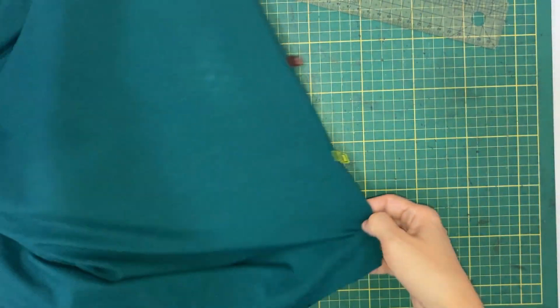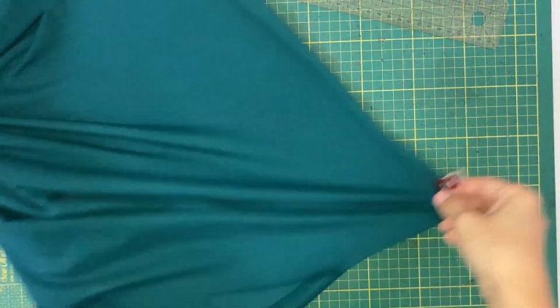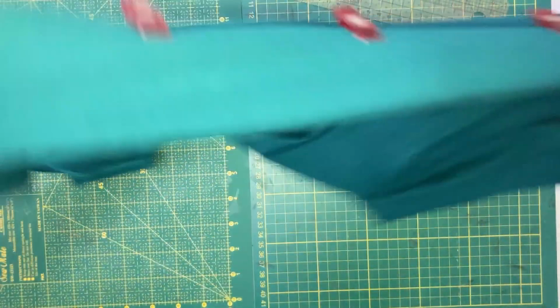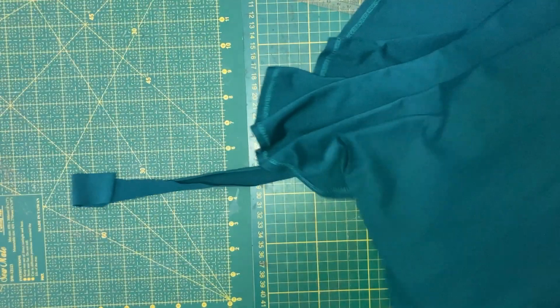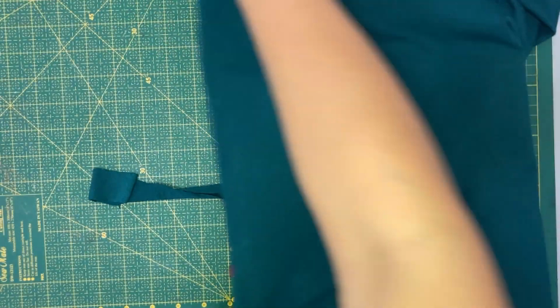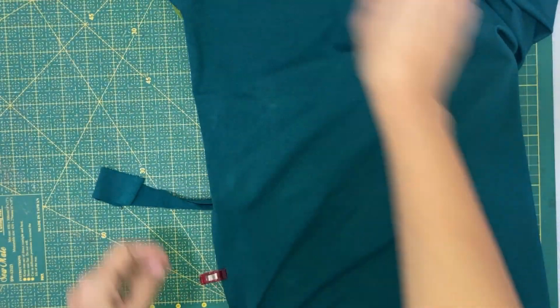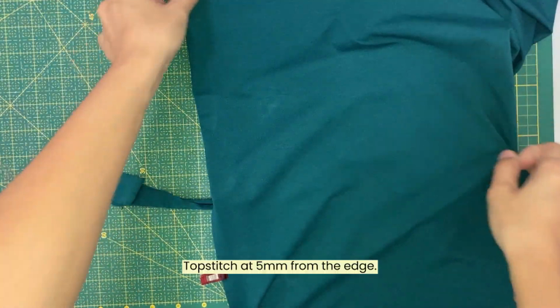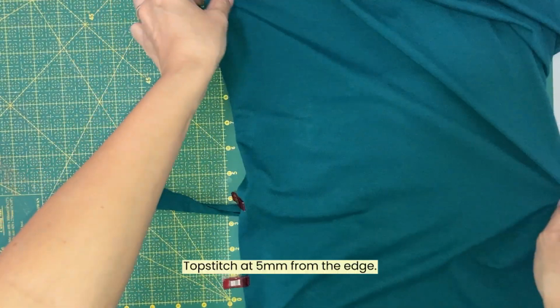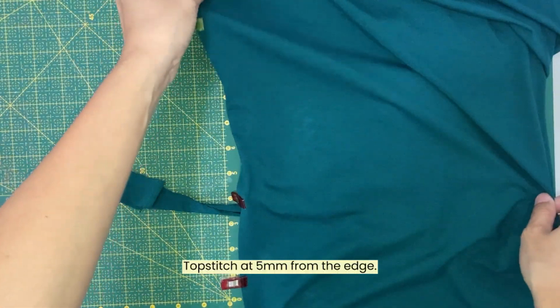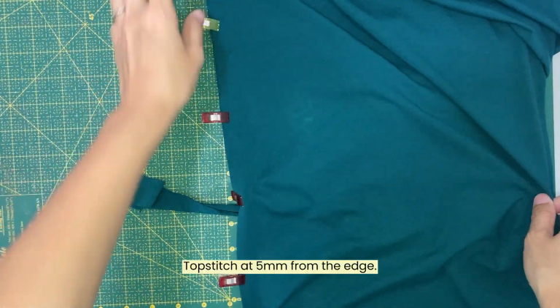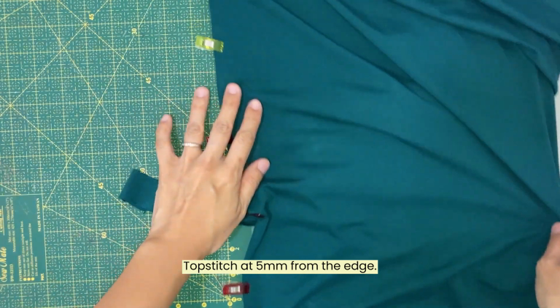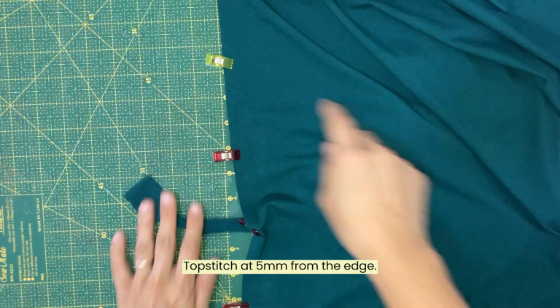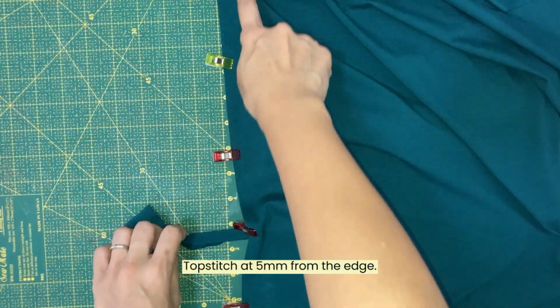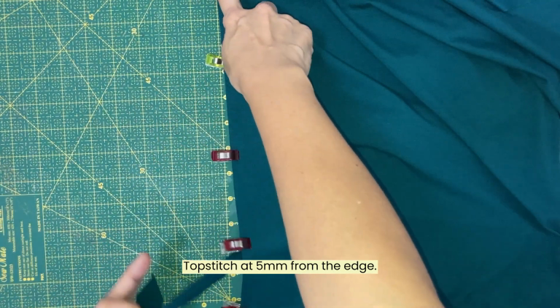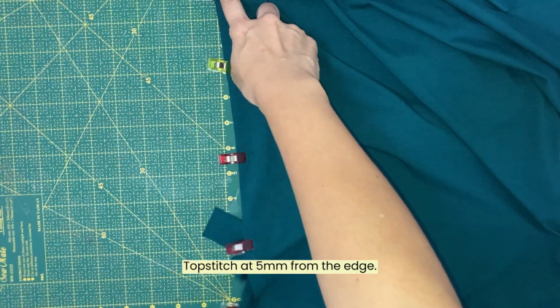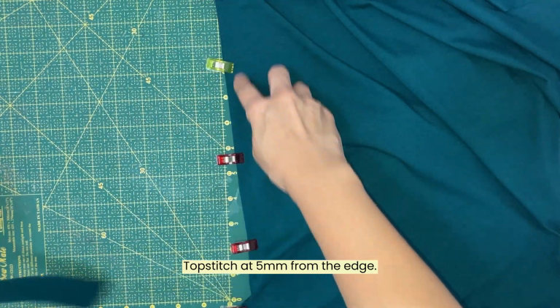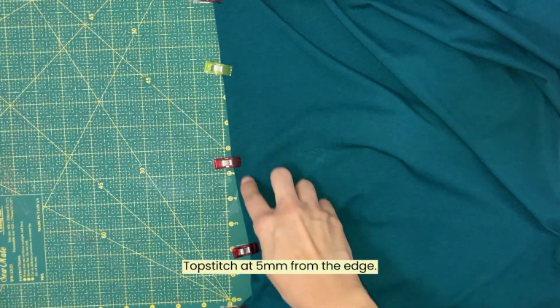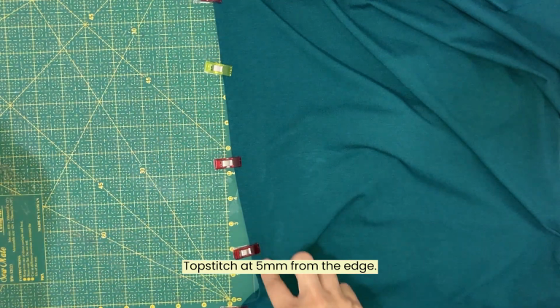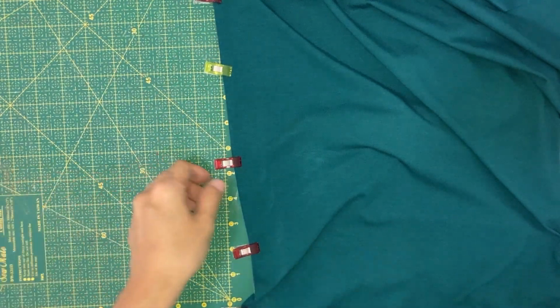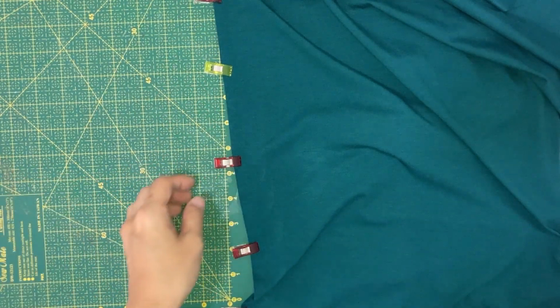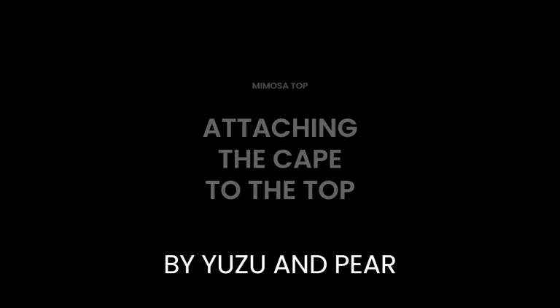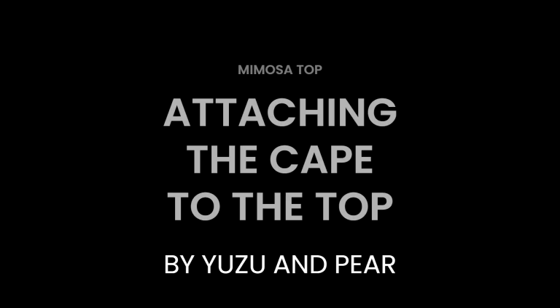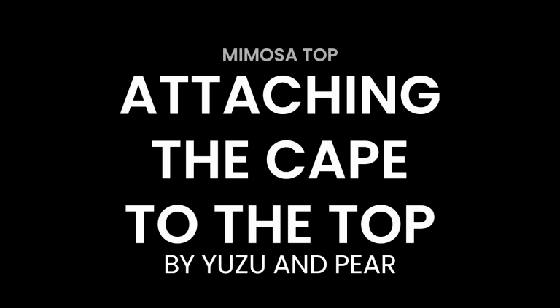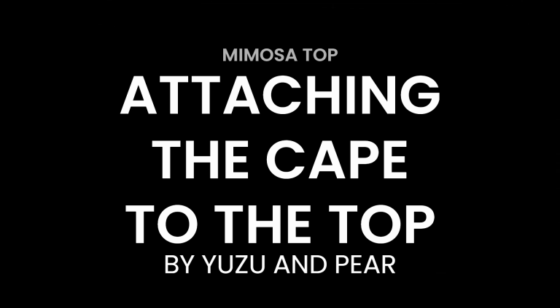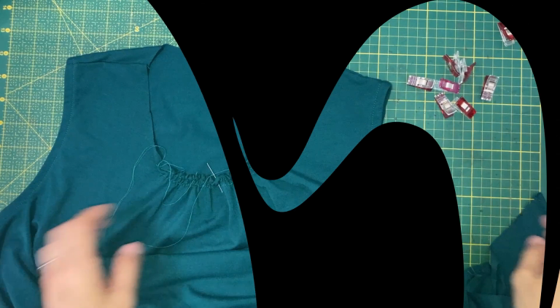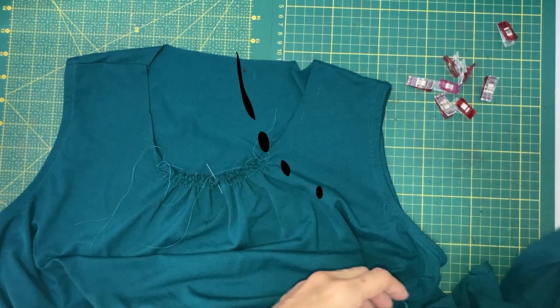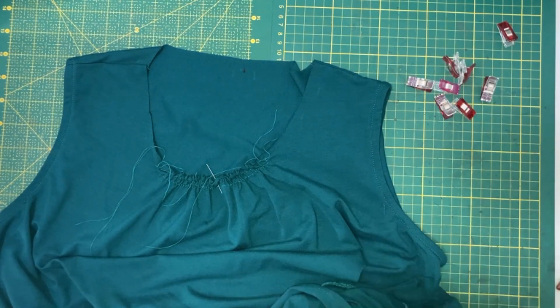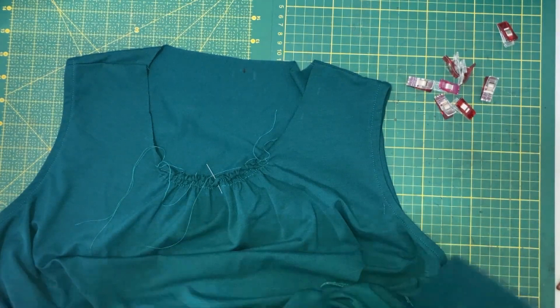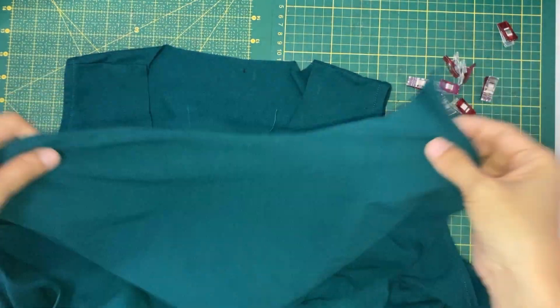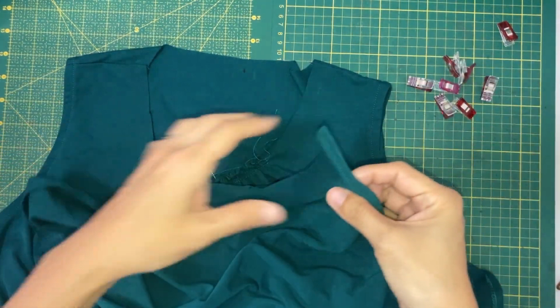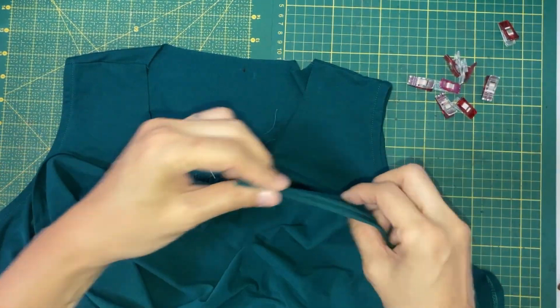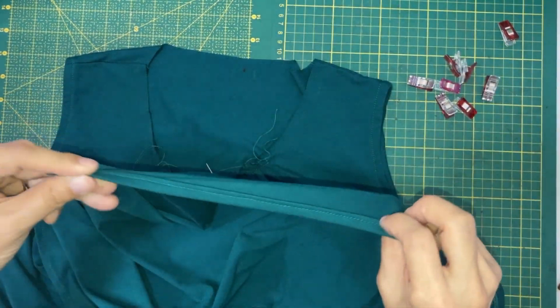Once the double folding is done, we will topstitch with the right side up at 5mm from the edge. All the edges of the cape are finished.